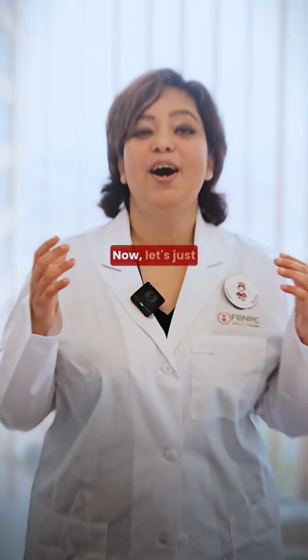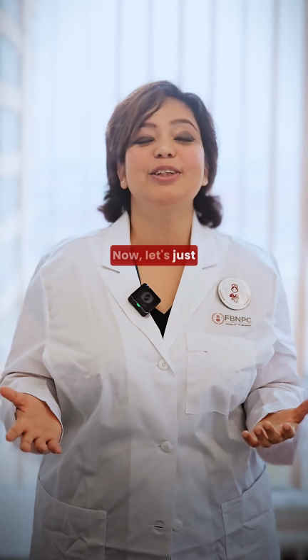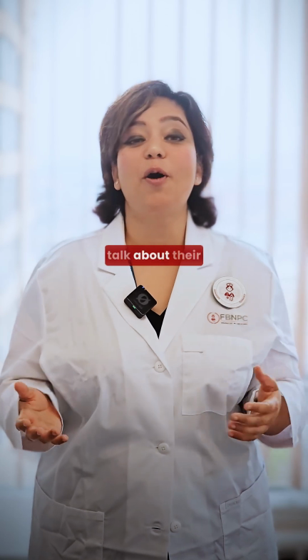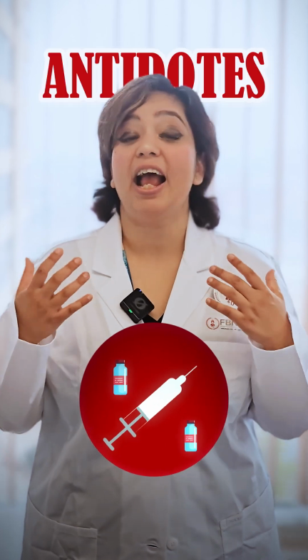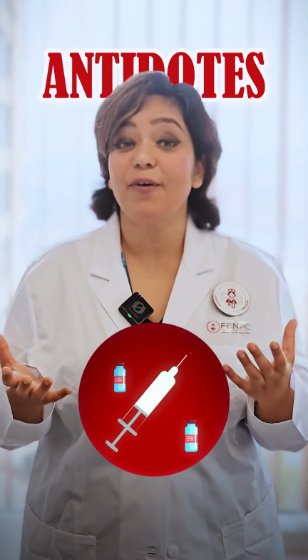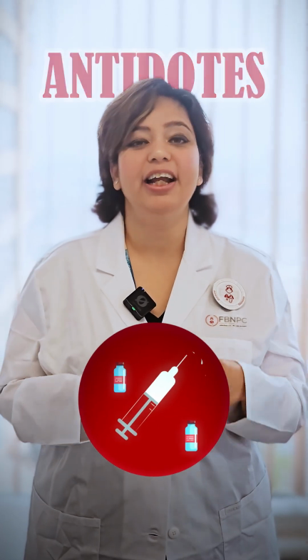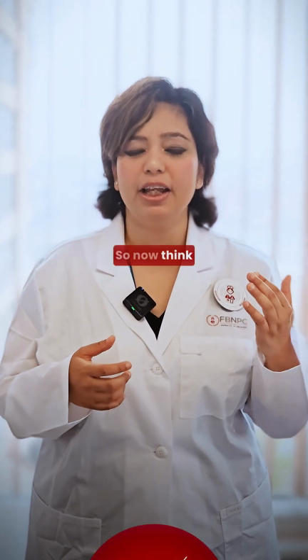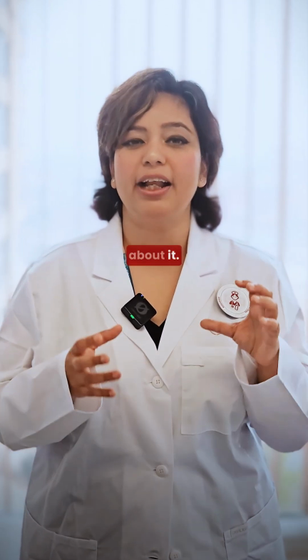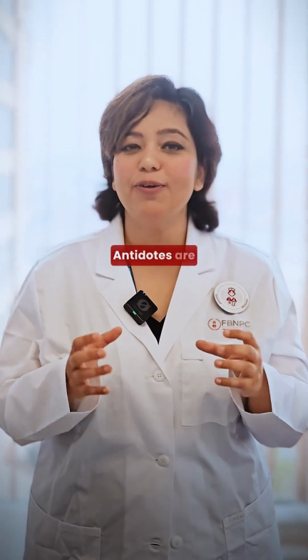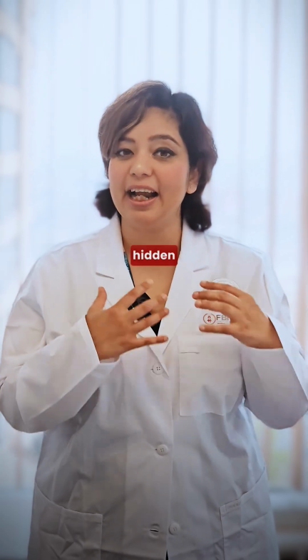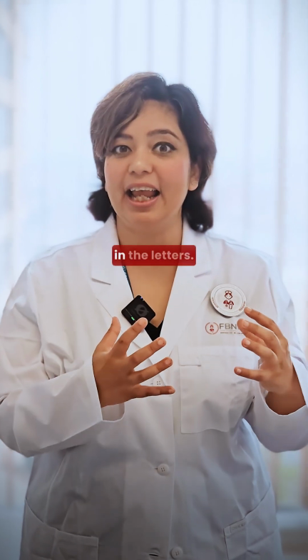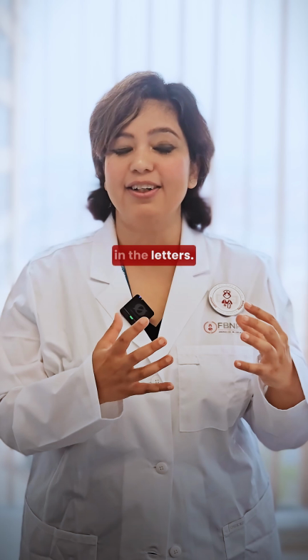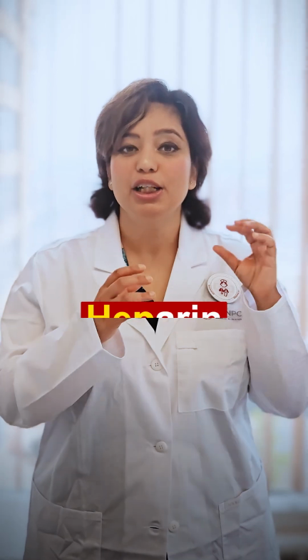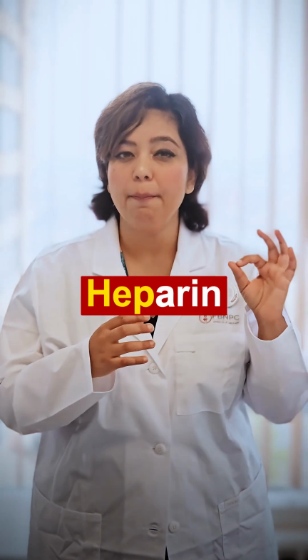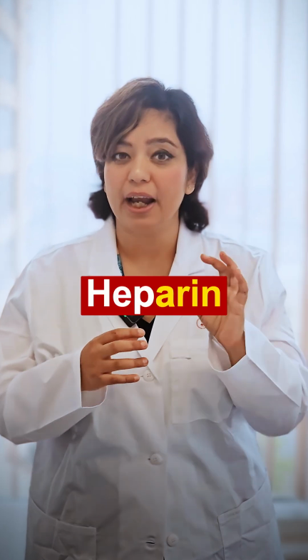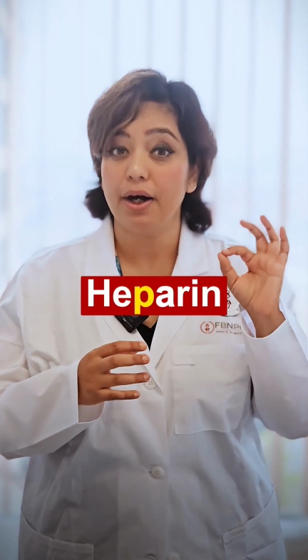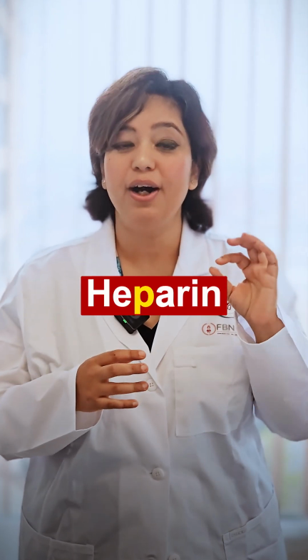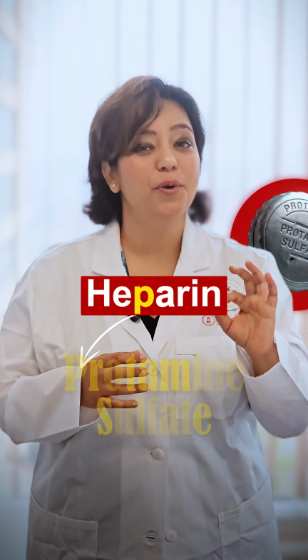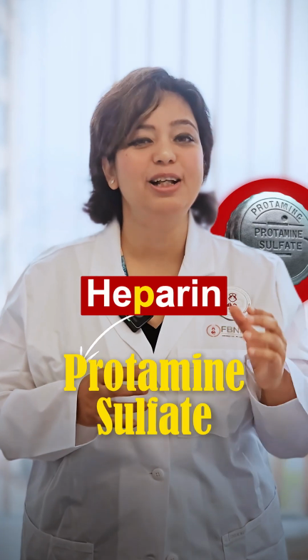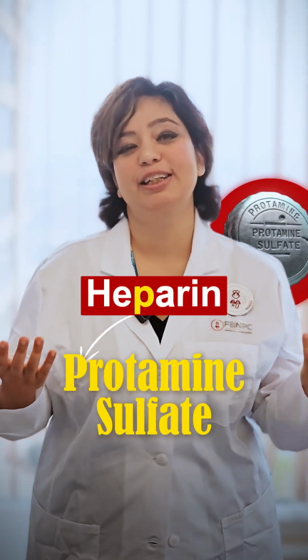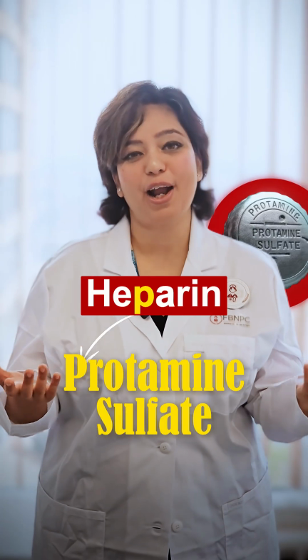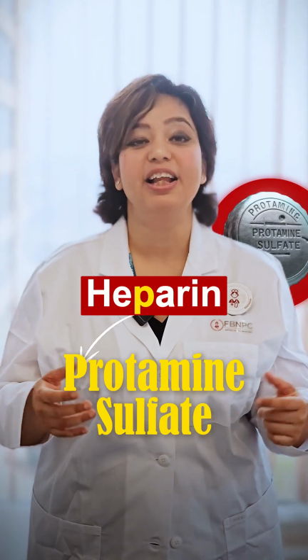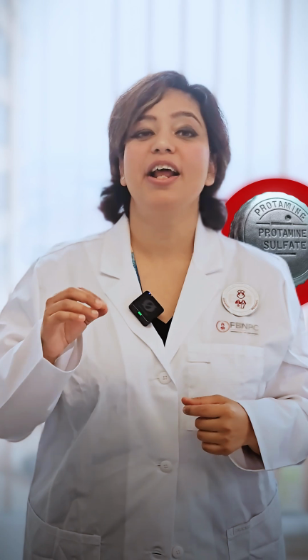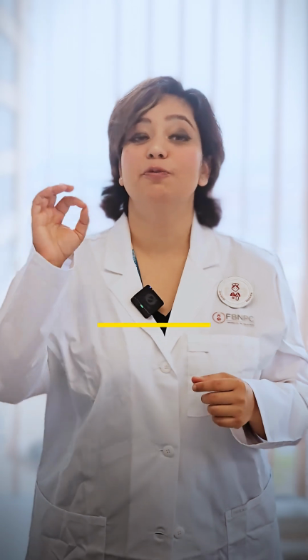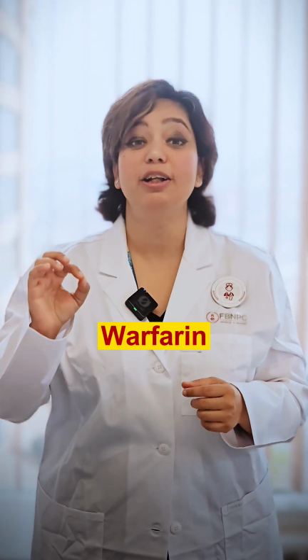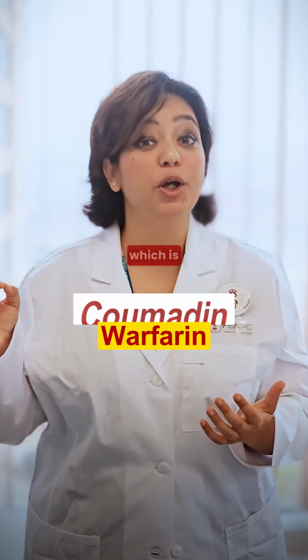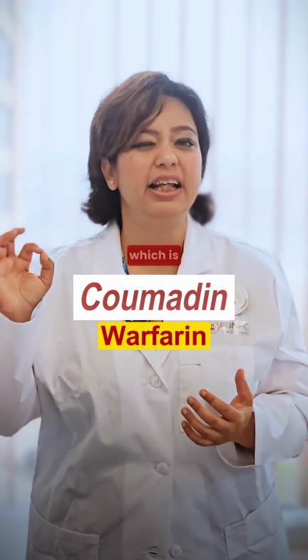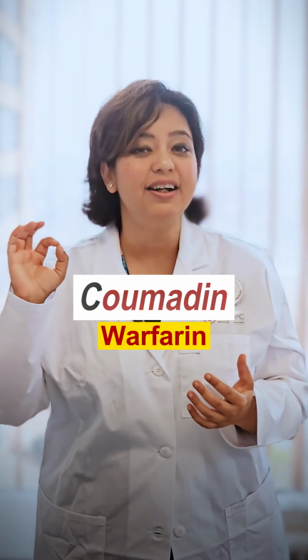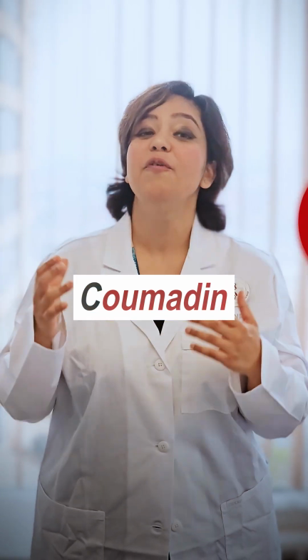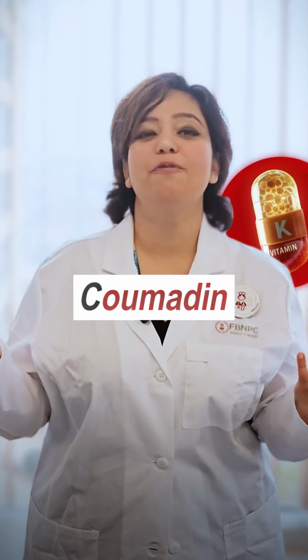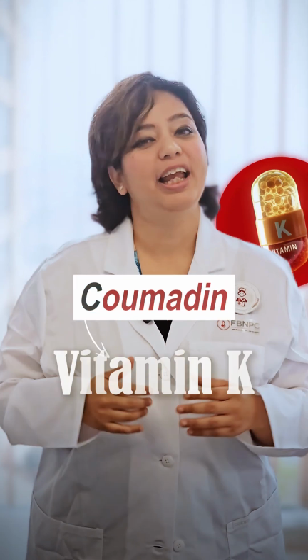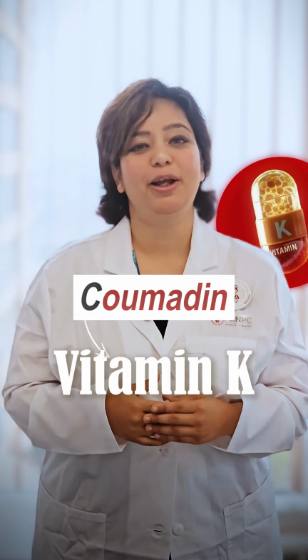Now let's talk about their antidotes. The antidotes are hidden in the letters: for heparin — 'P' — protamine sulfate is given, whereas for warfarin, which is Coumadin — 'K' — we give vitamin K to the patient.